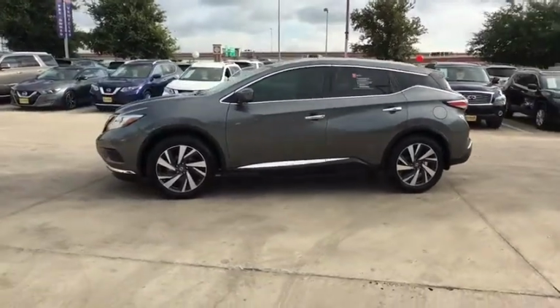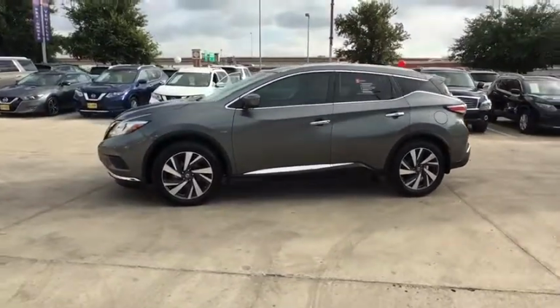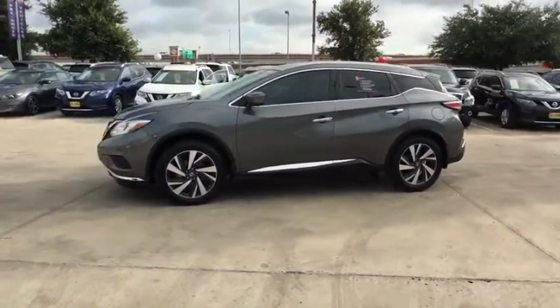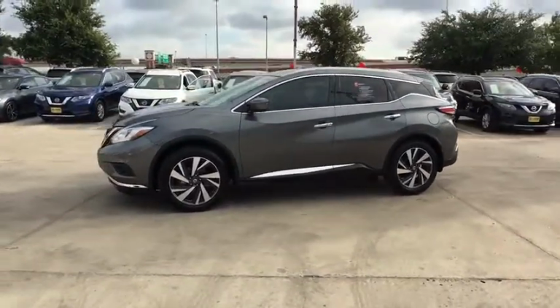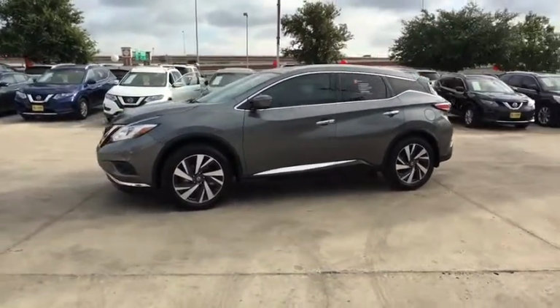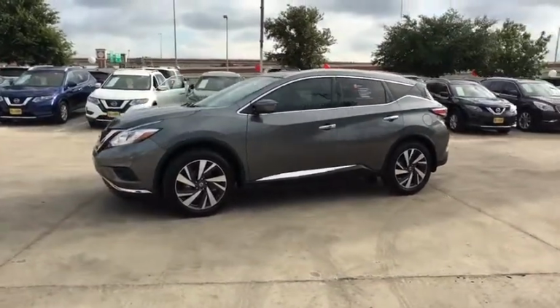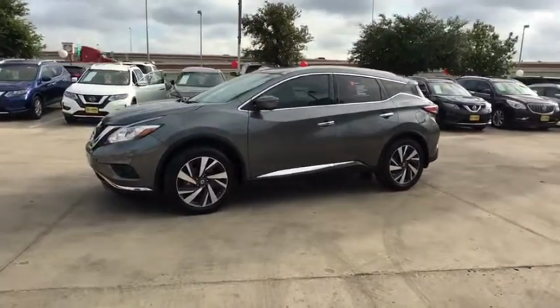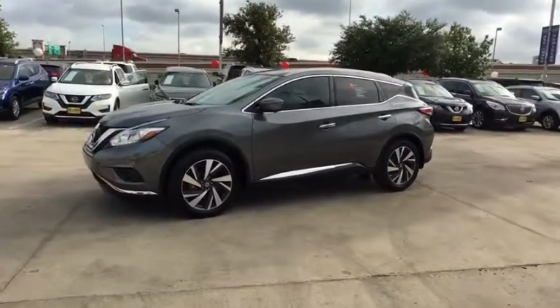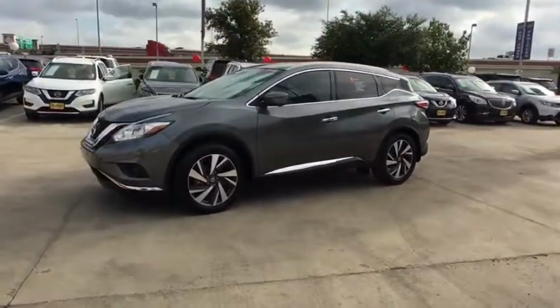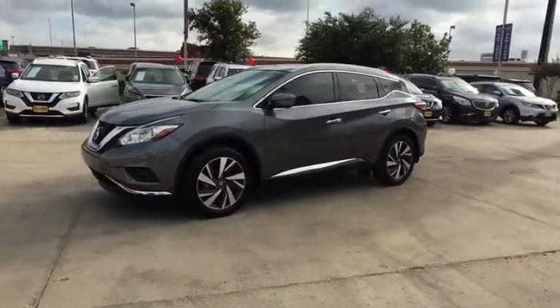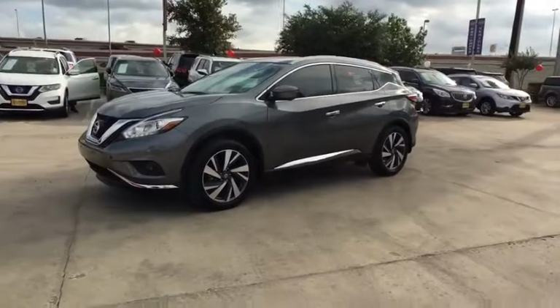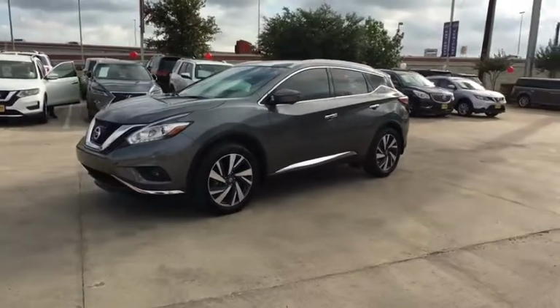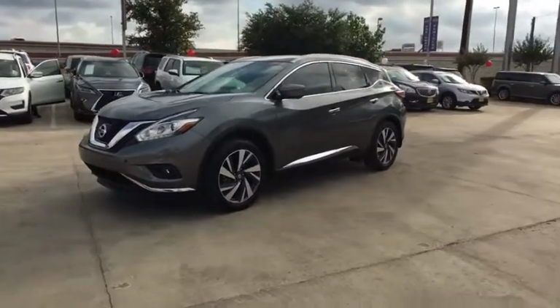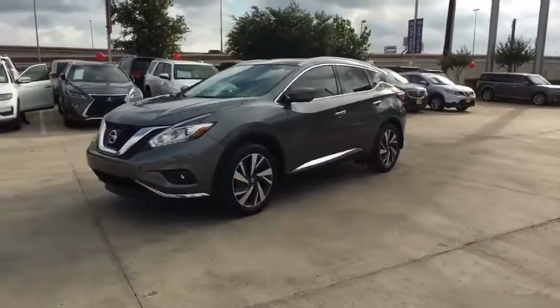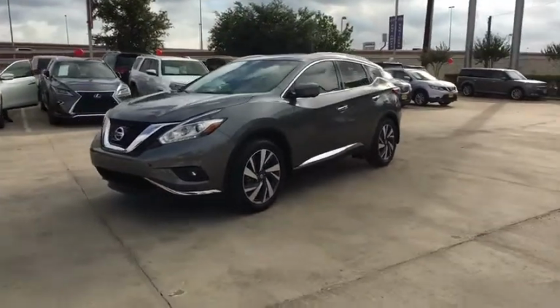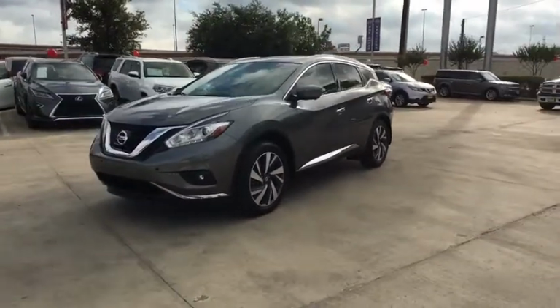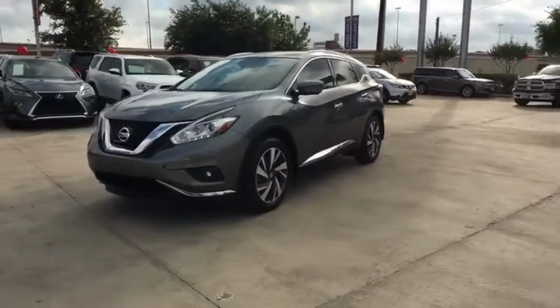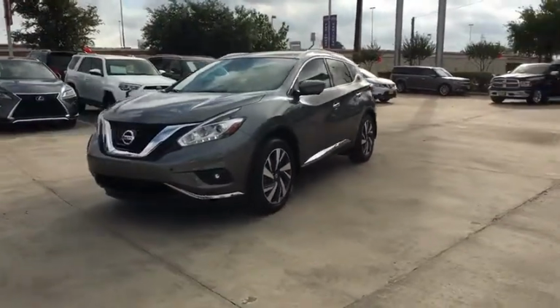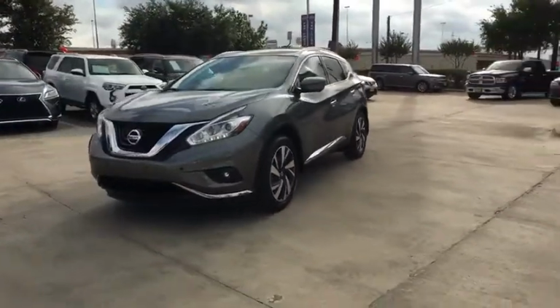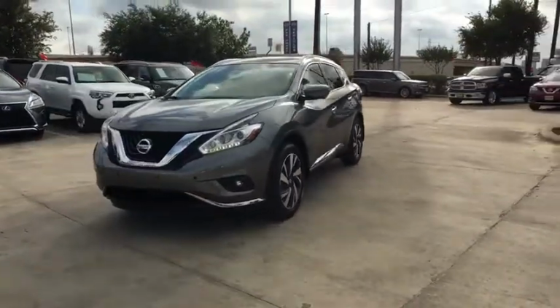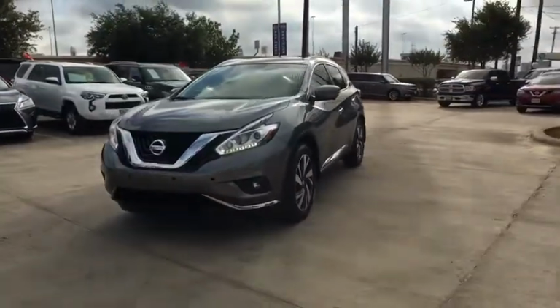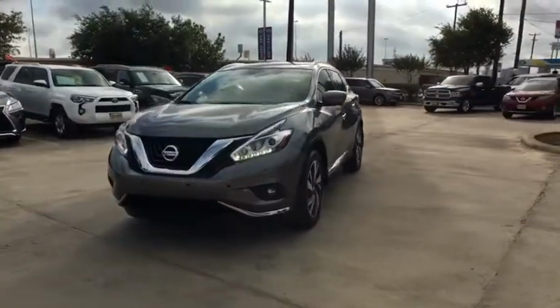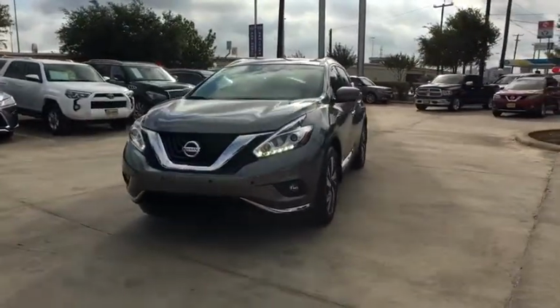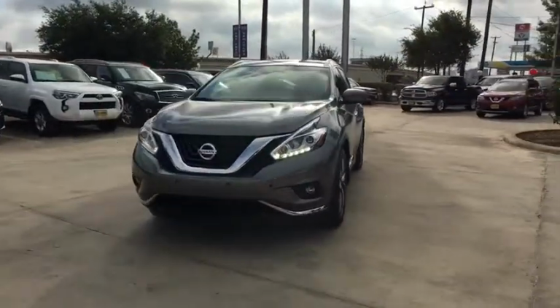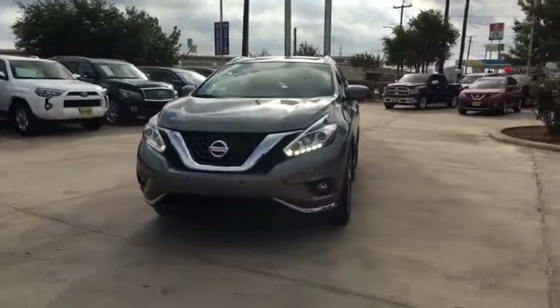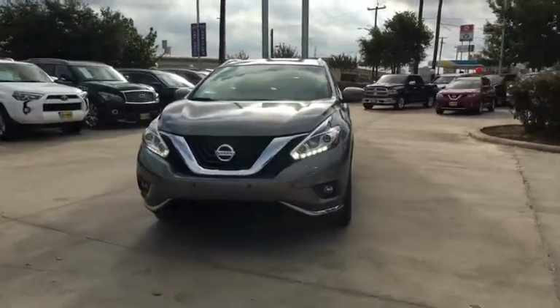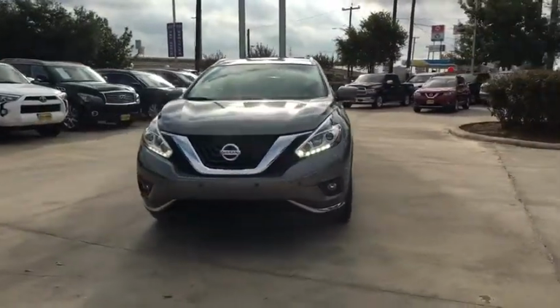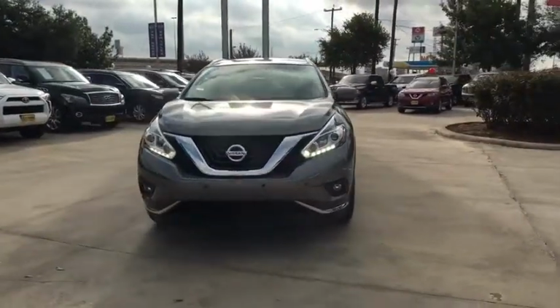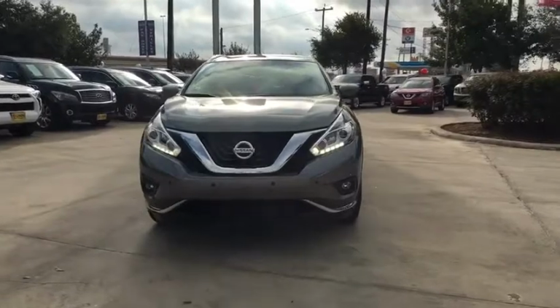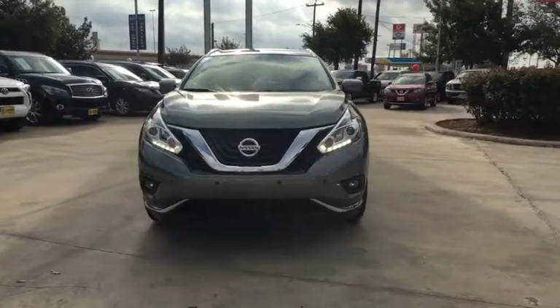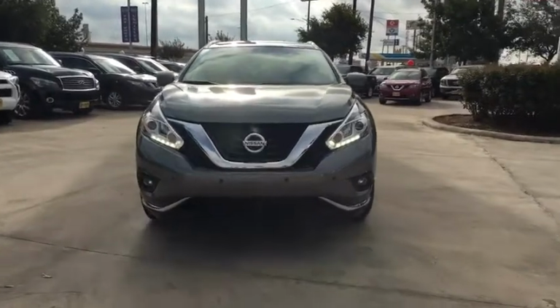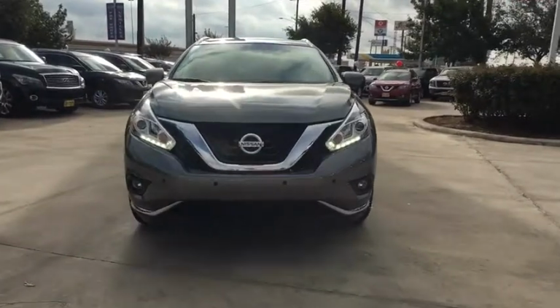Navigation system, steering wheel audio controls, keyless entry, remote engine start, traction control, power passenger seat, stability control, Bluetooth.